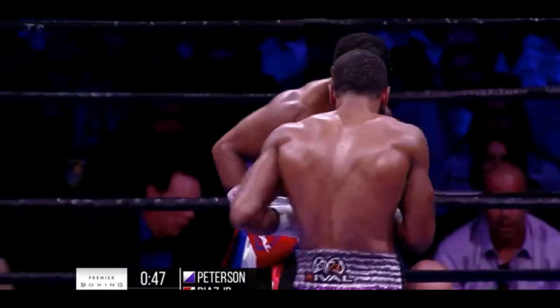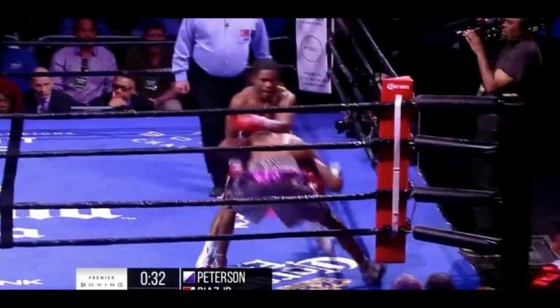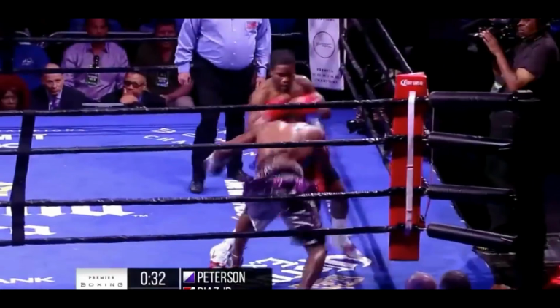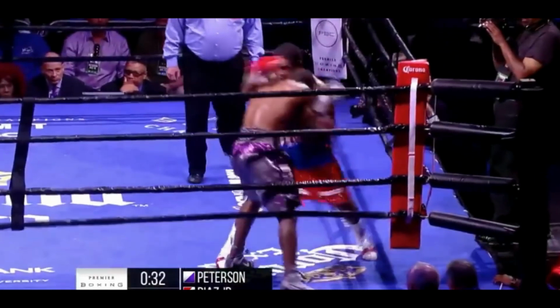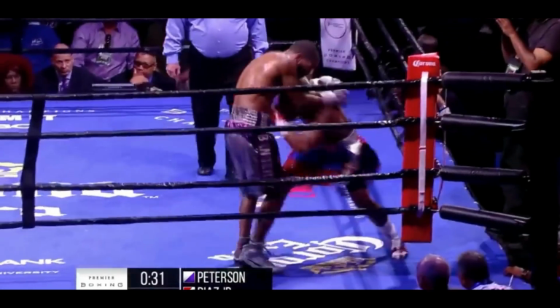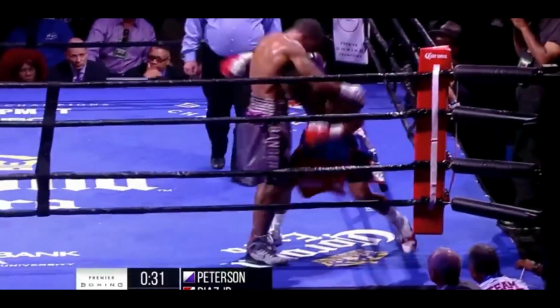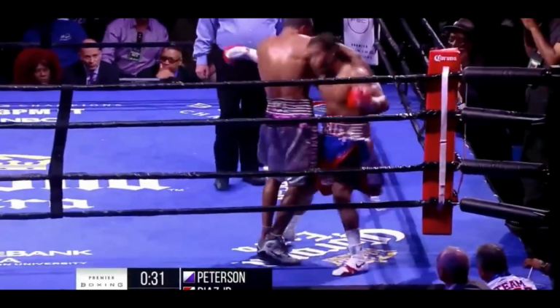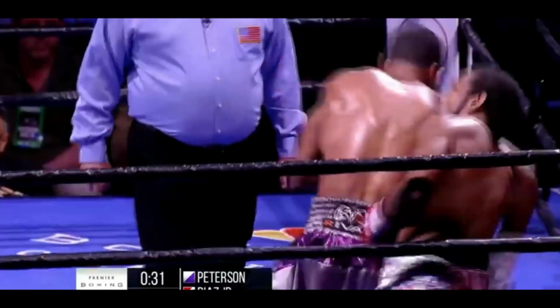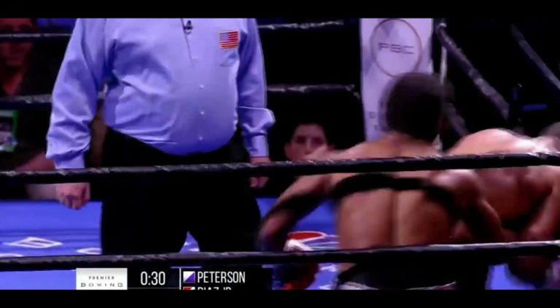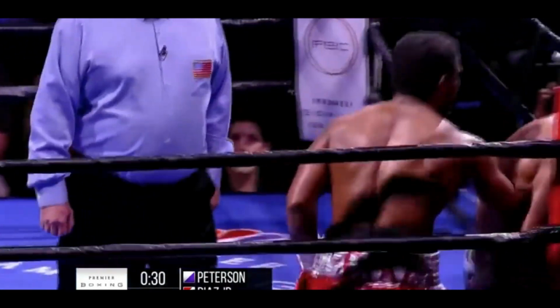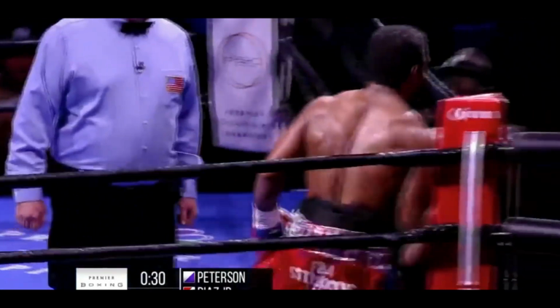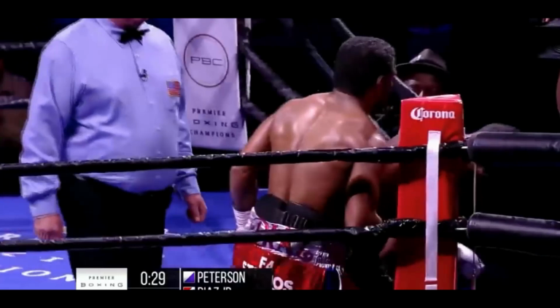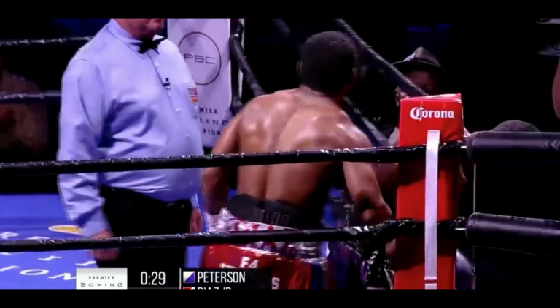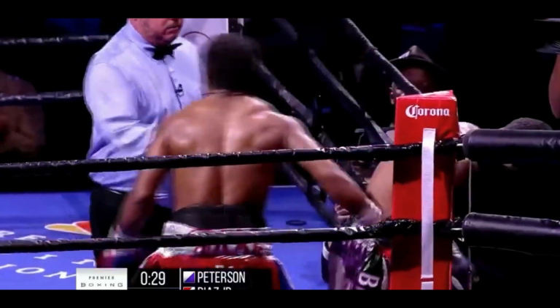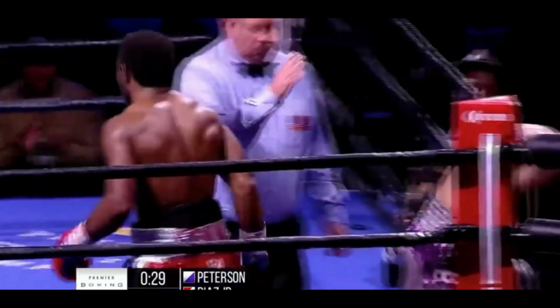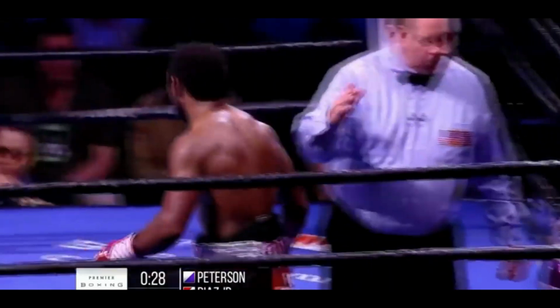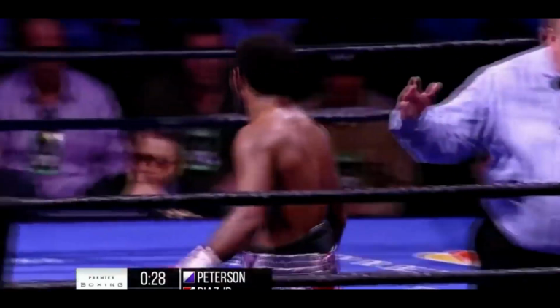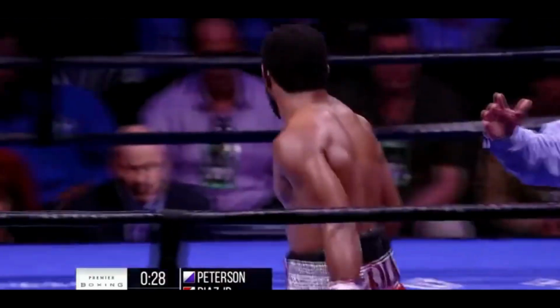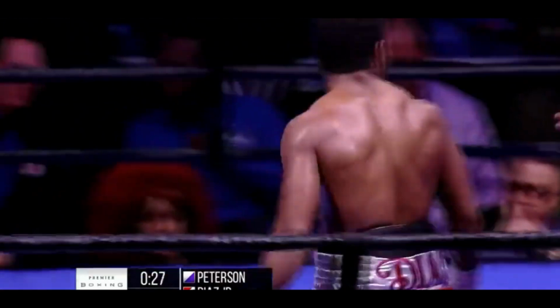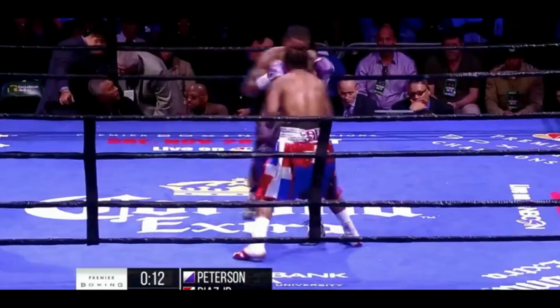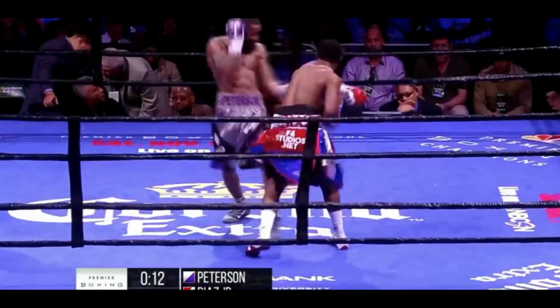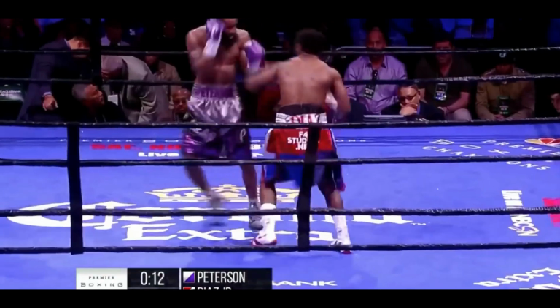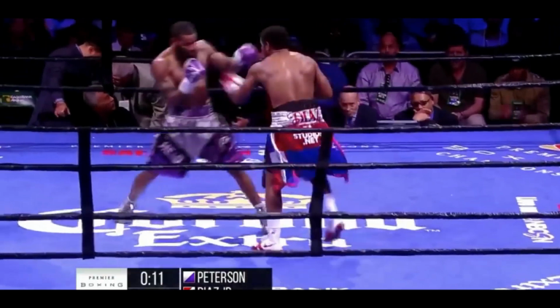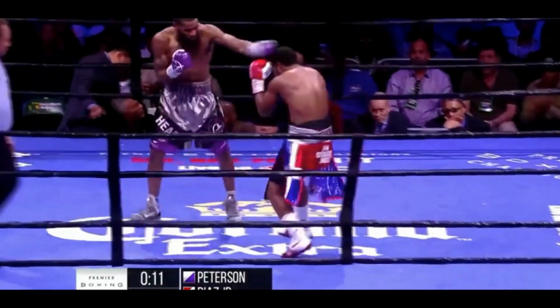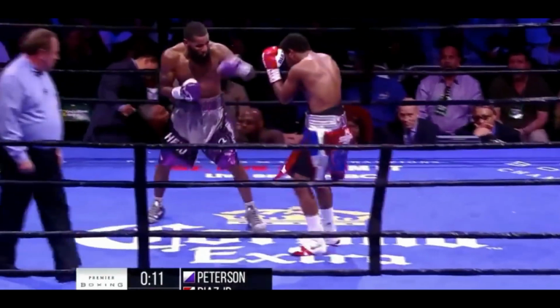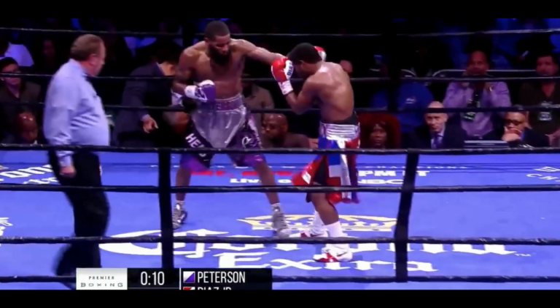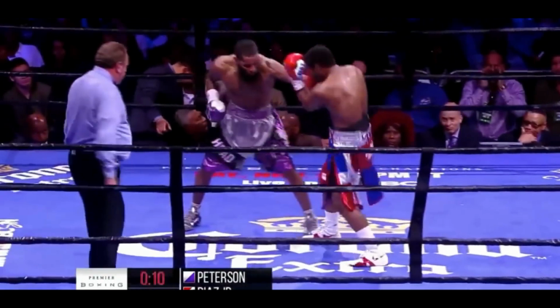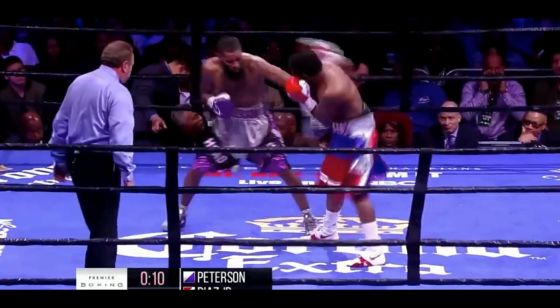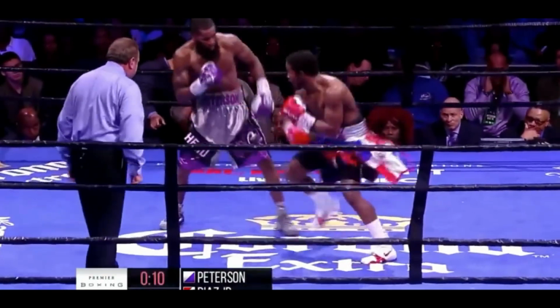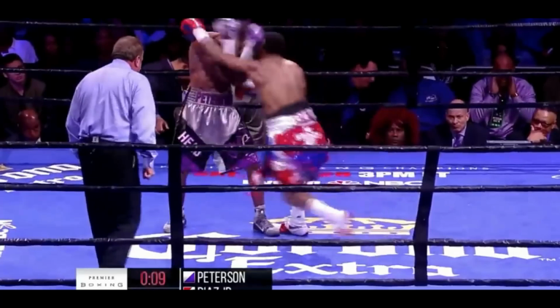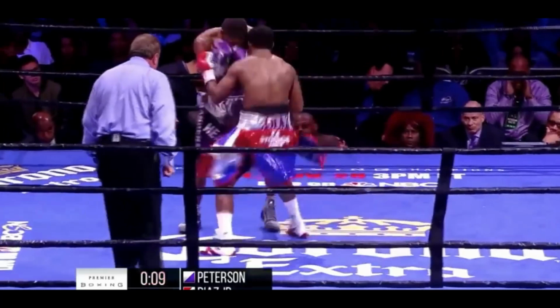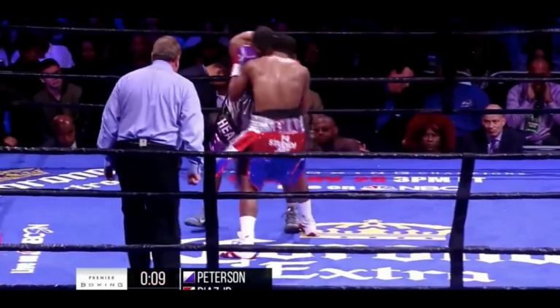There he is. Good counter left hook by Diaz.